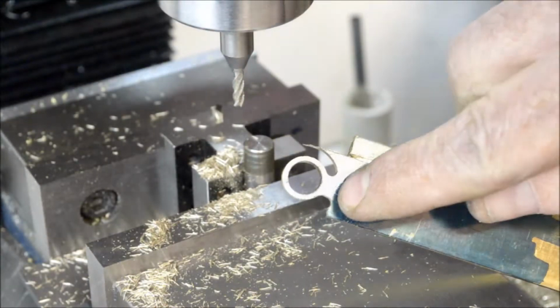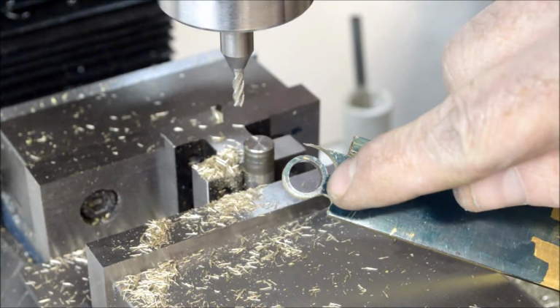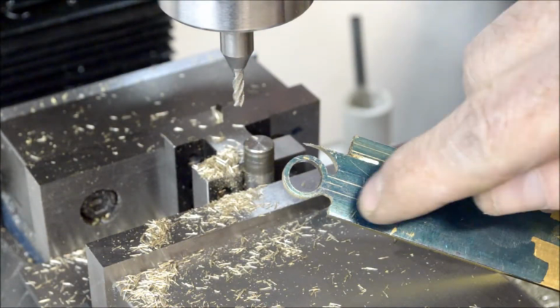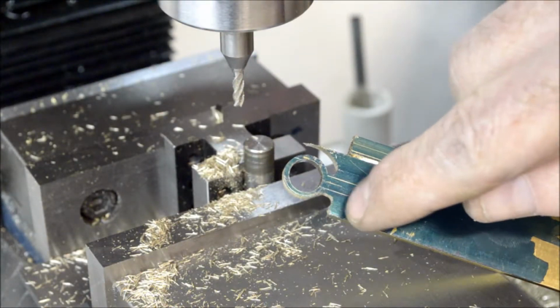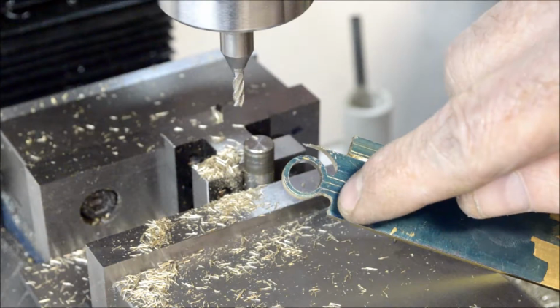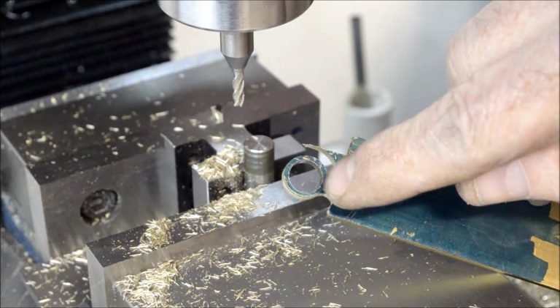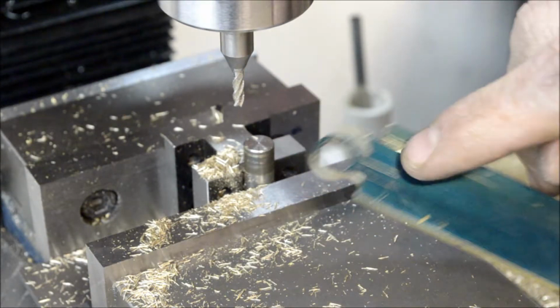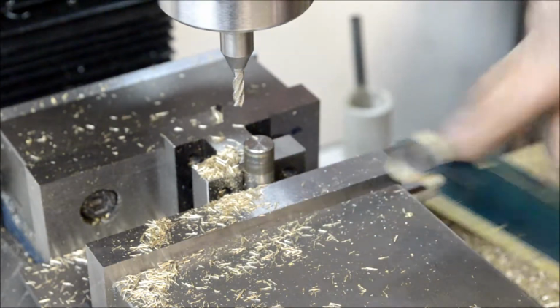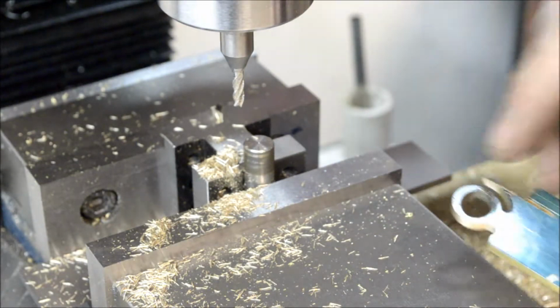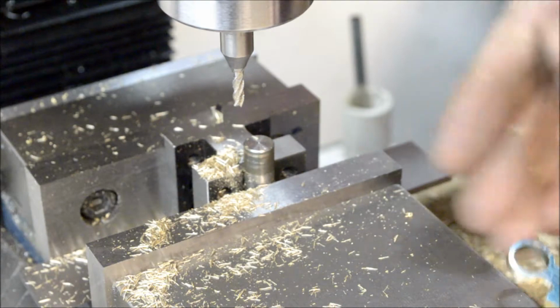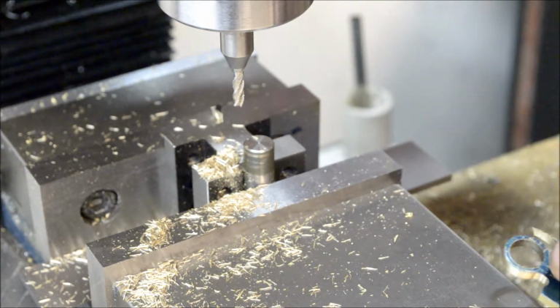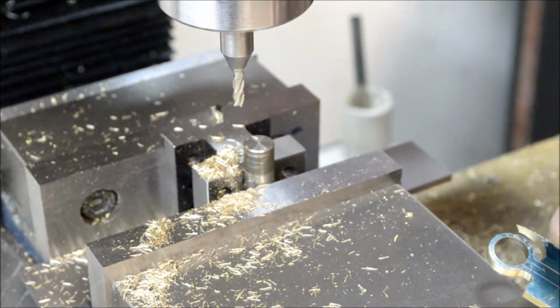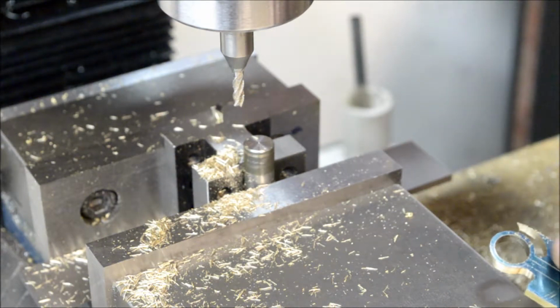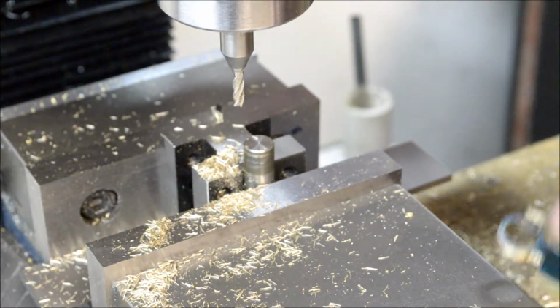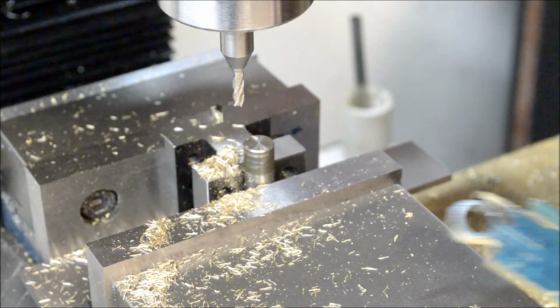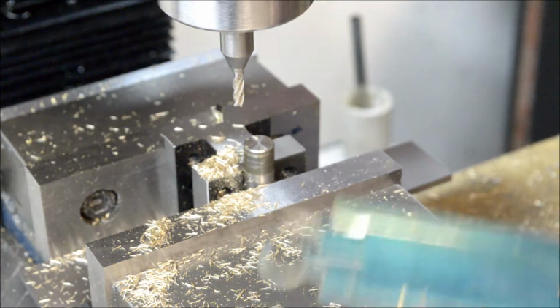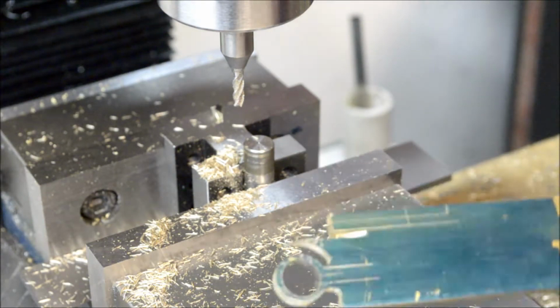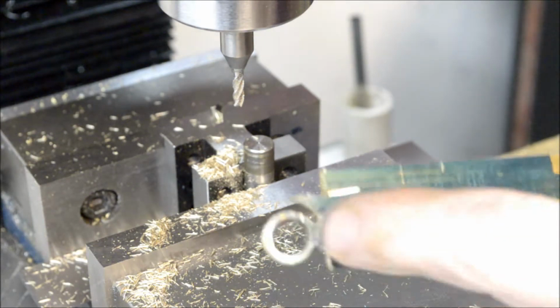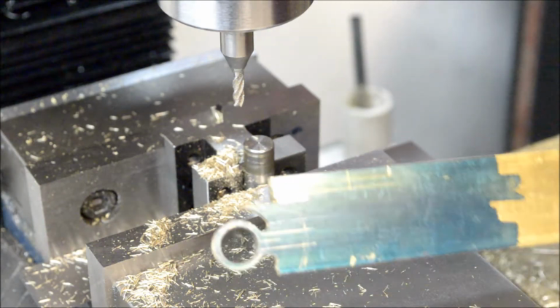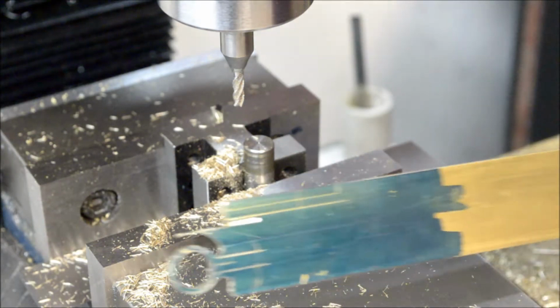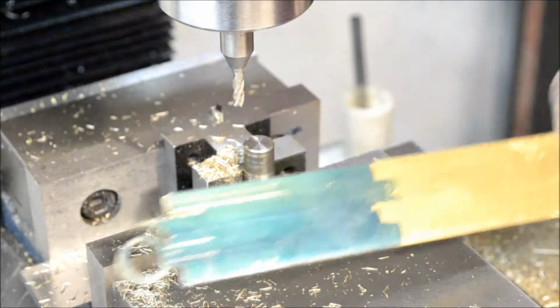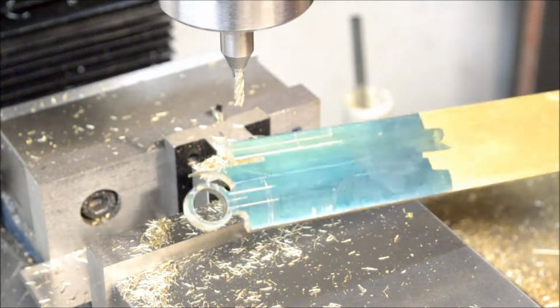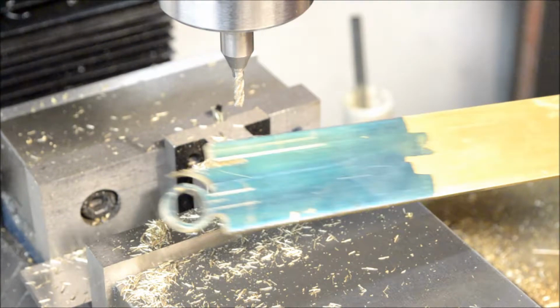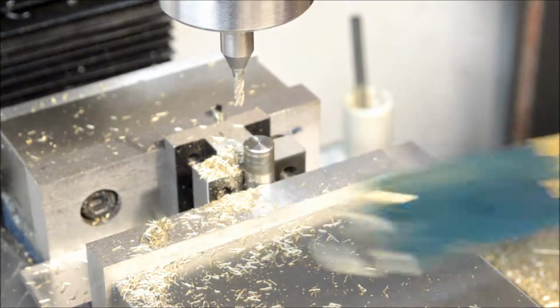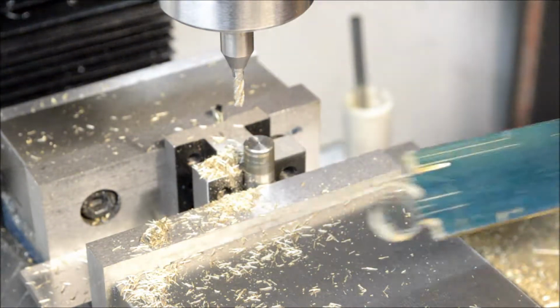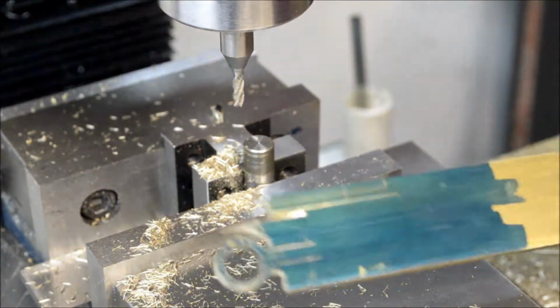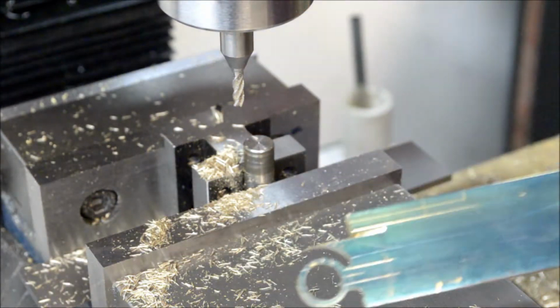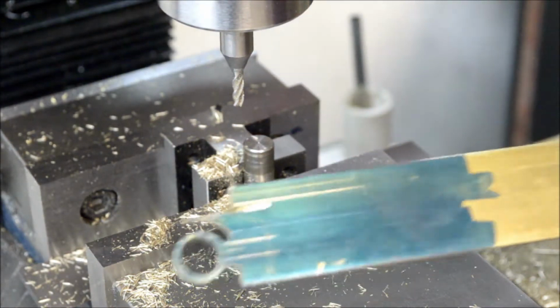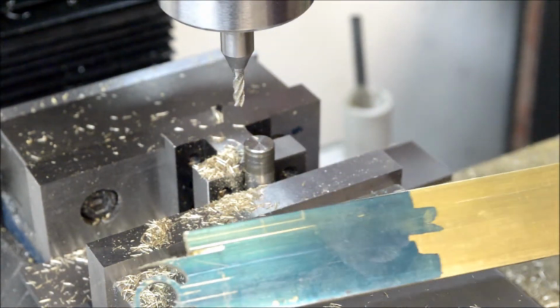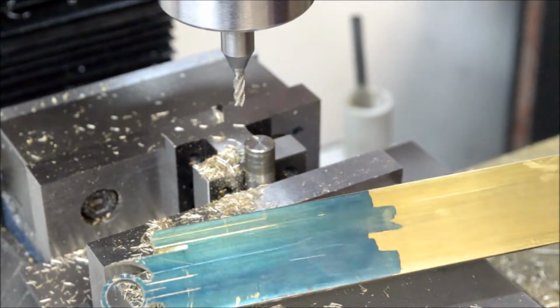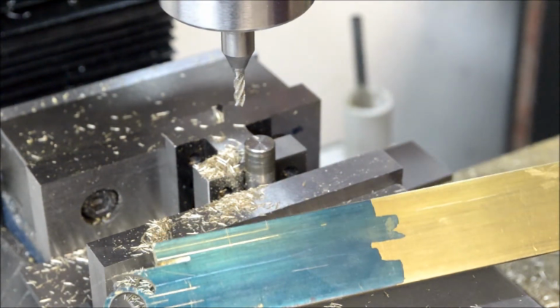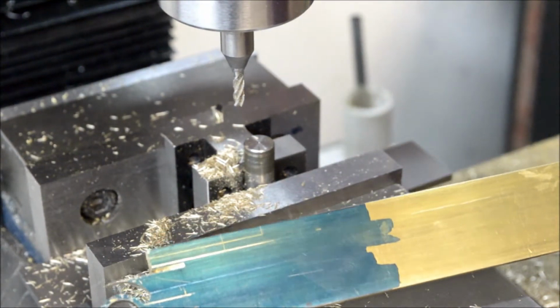I'm just going to cut that off straight, then flip this on its edge and drill and tap that for a 3-48 thread. Okay, I'll see you in a little bit.